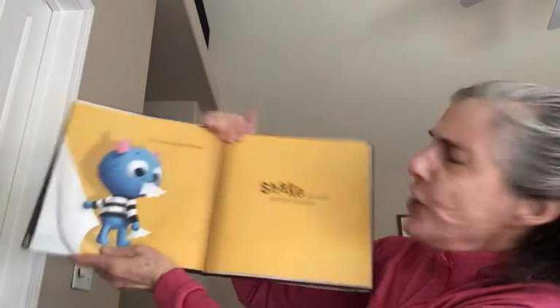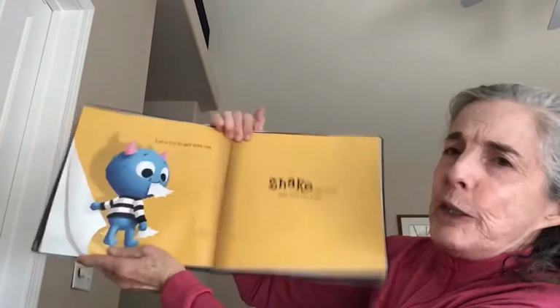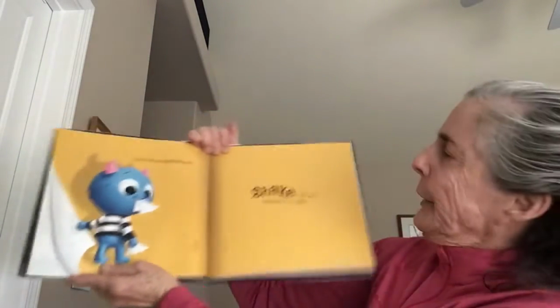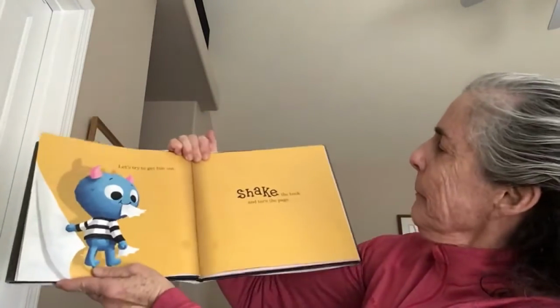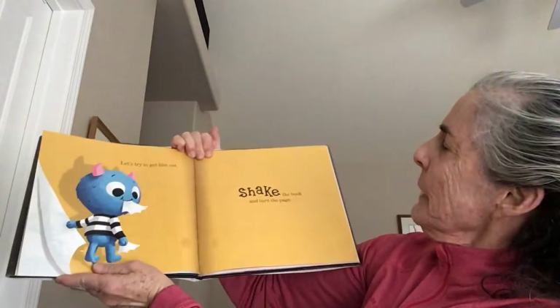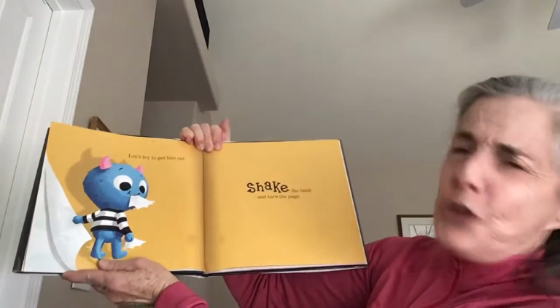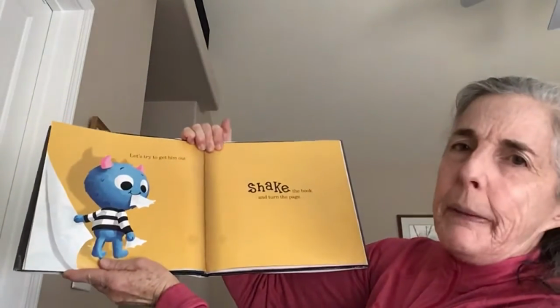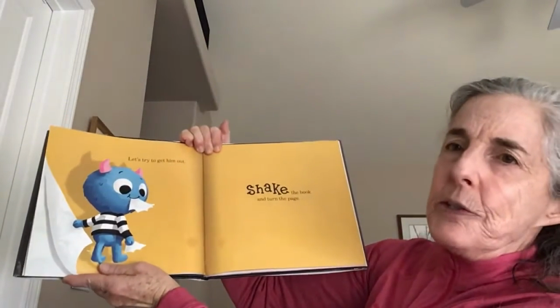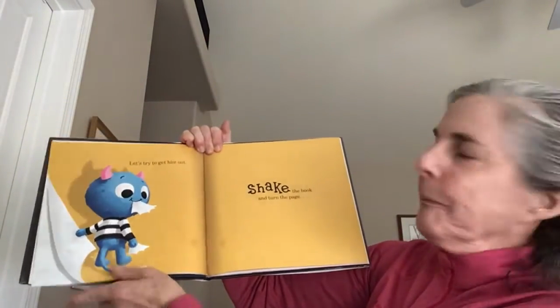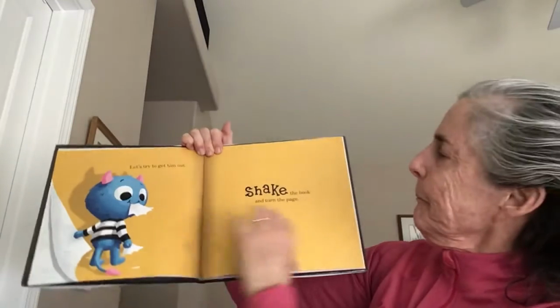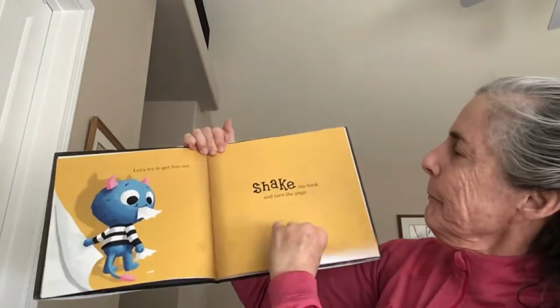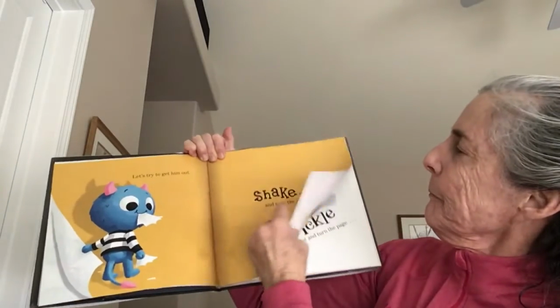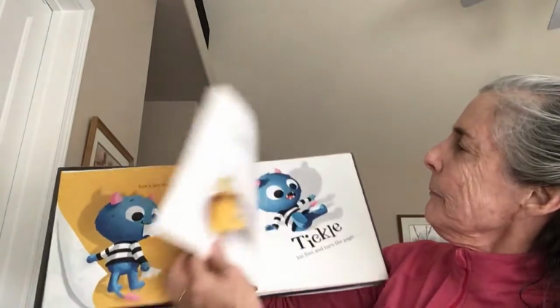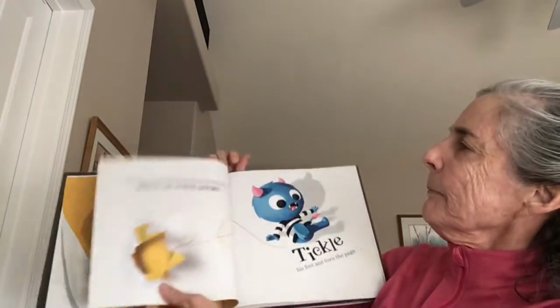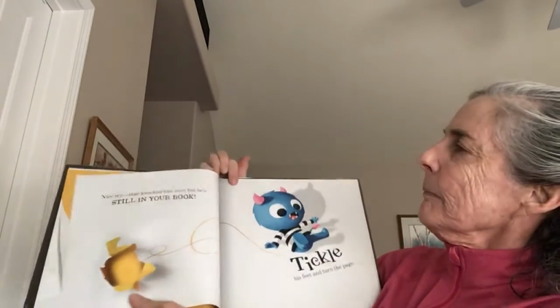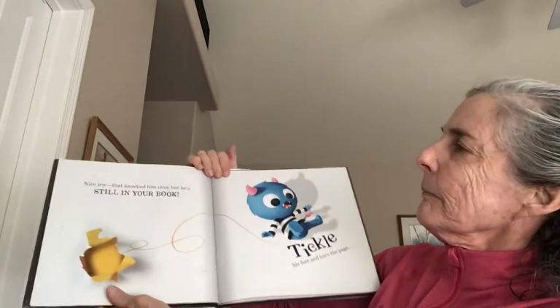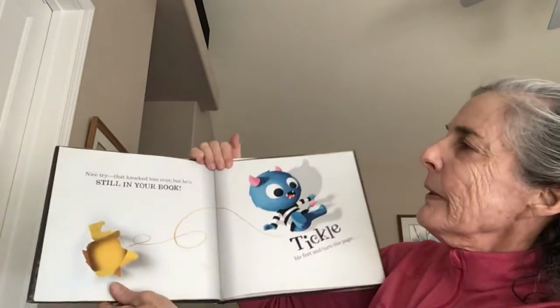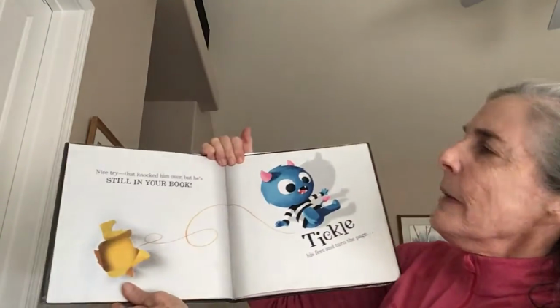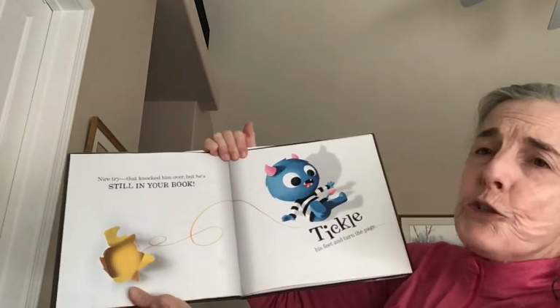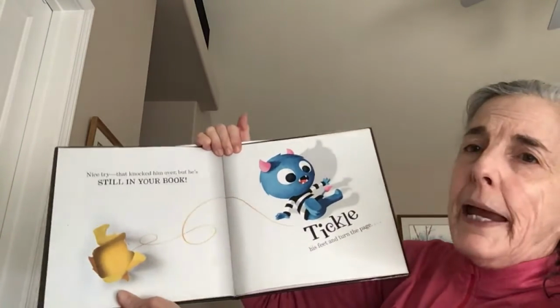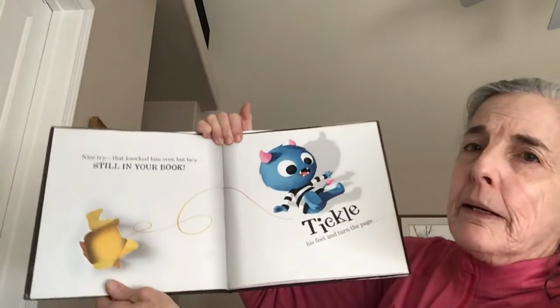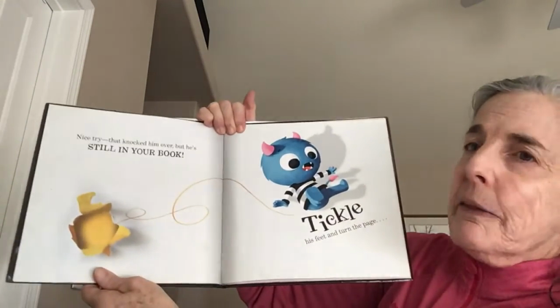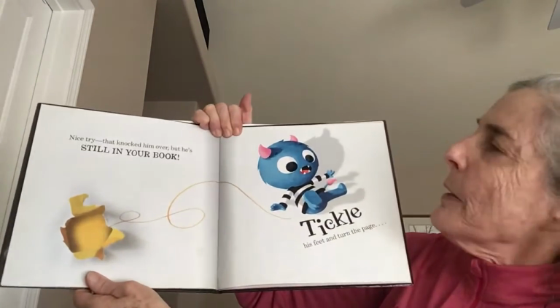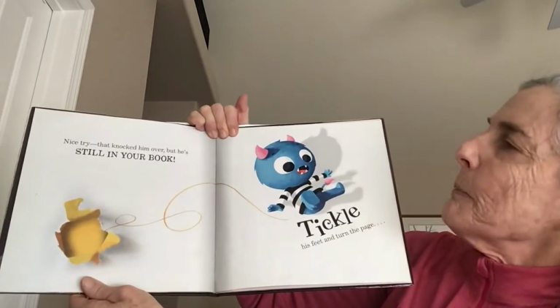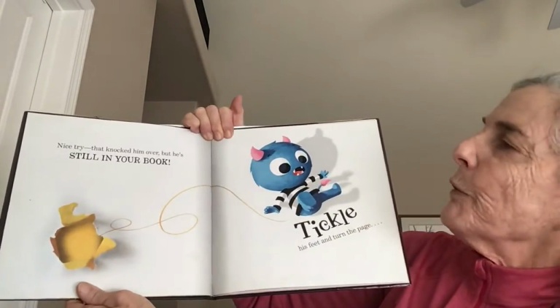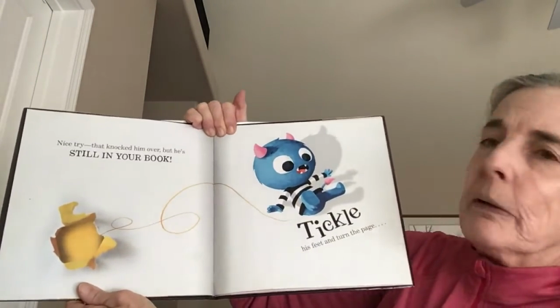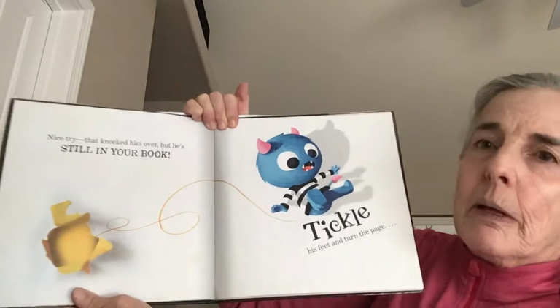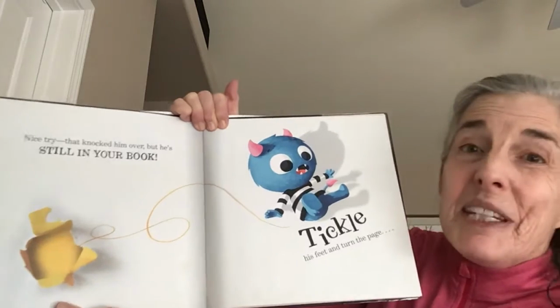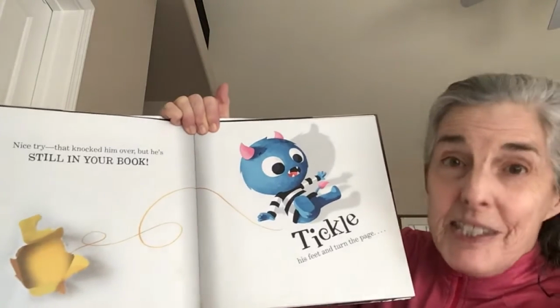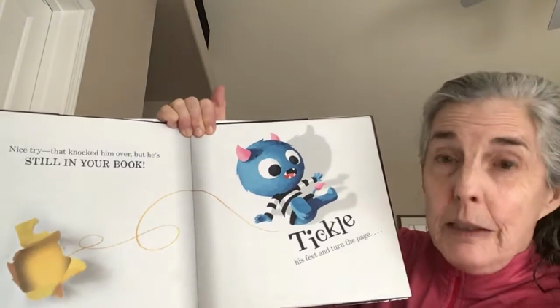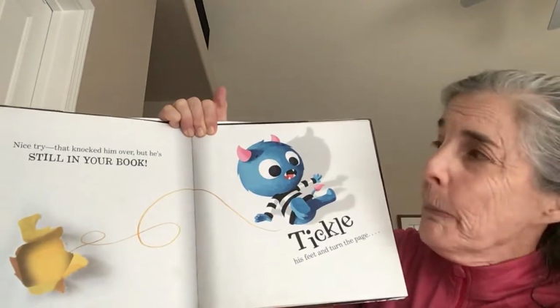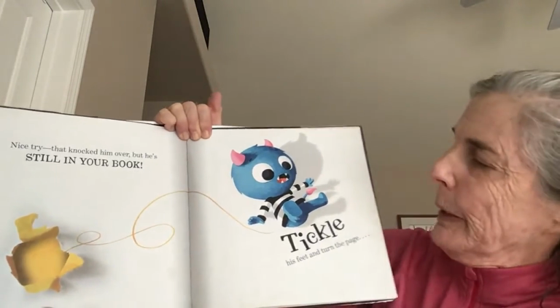Shake the book and turn the page. Nice try. Then knocked him over, but he's still in your book.